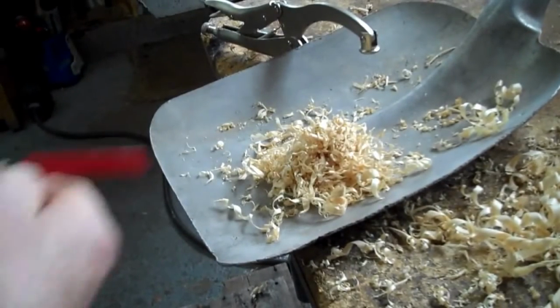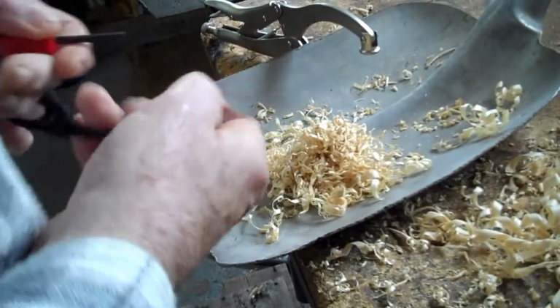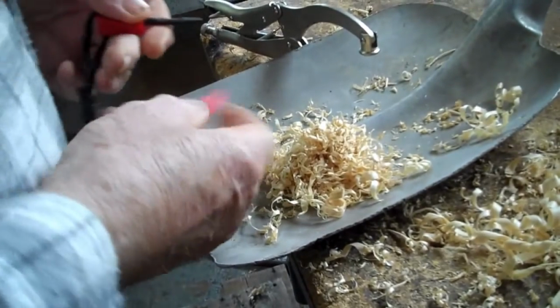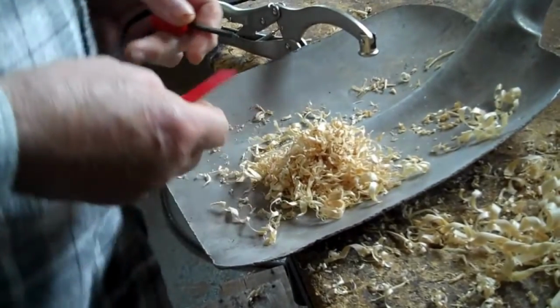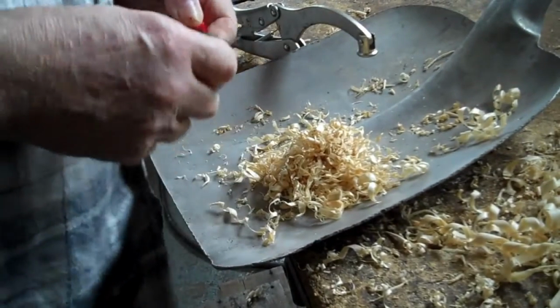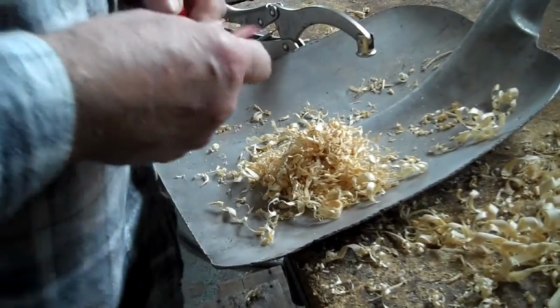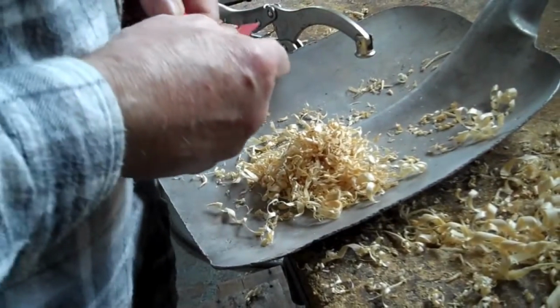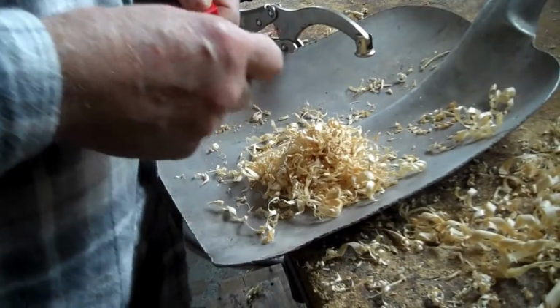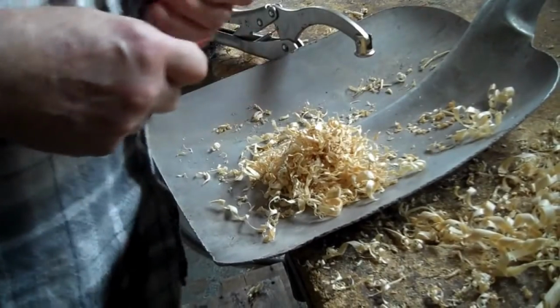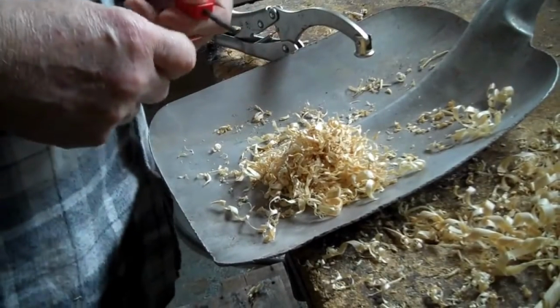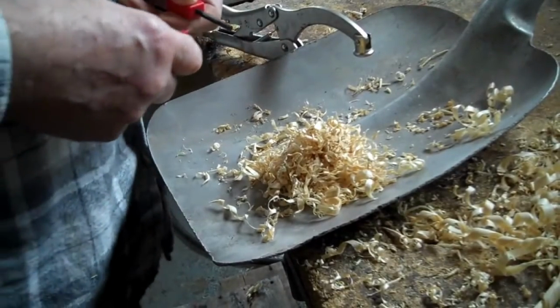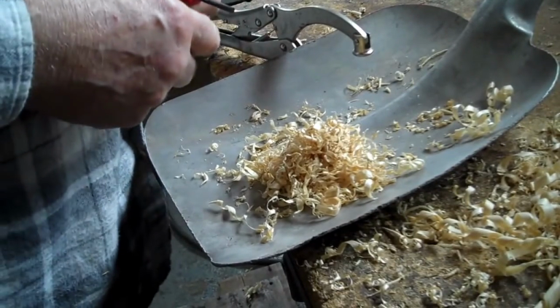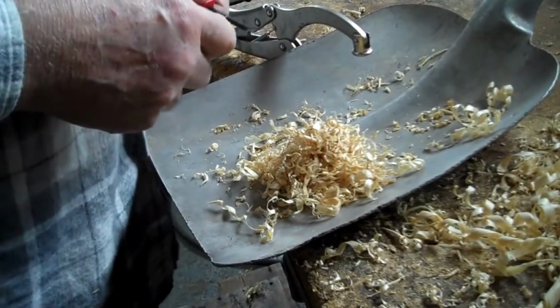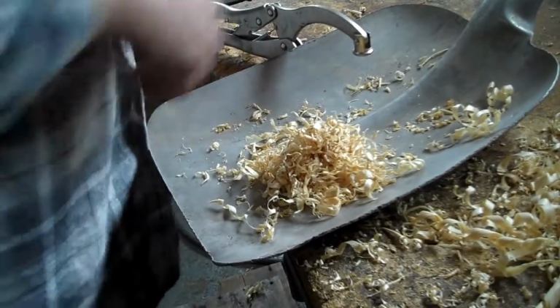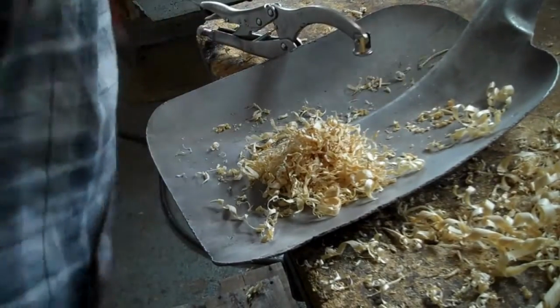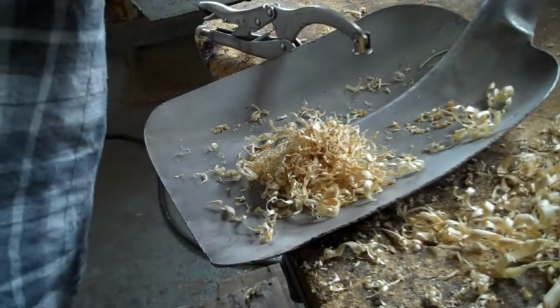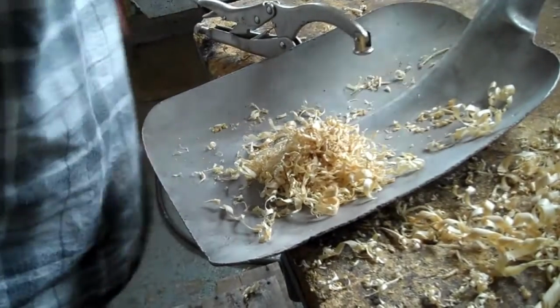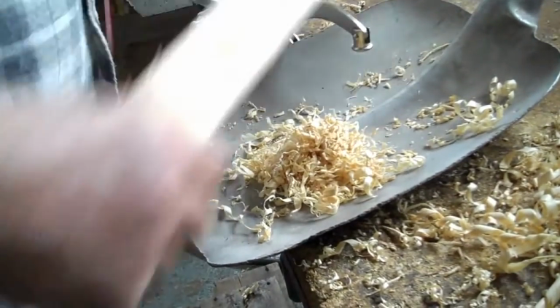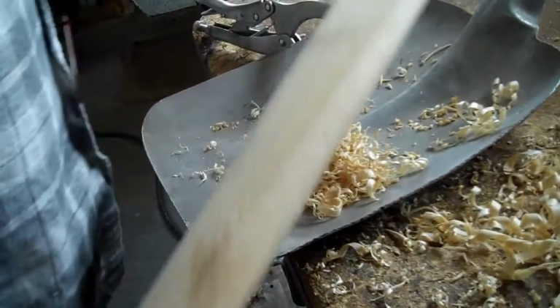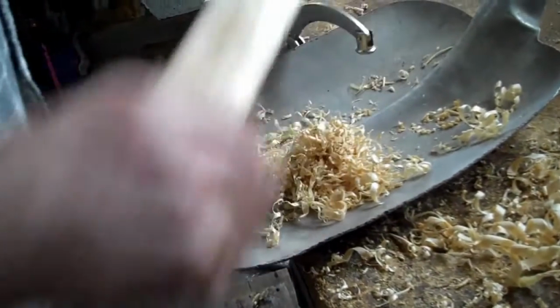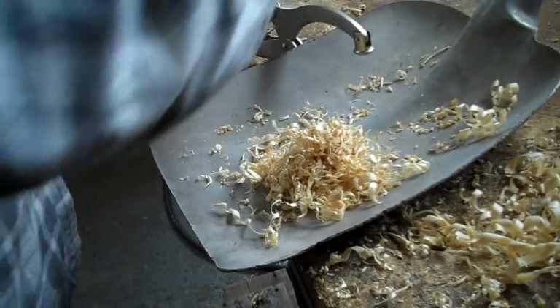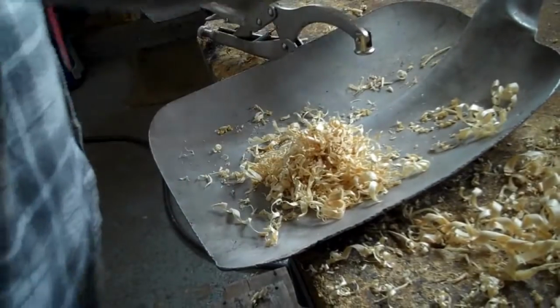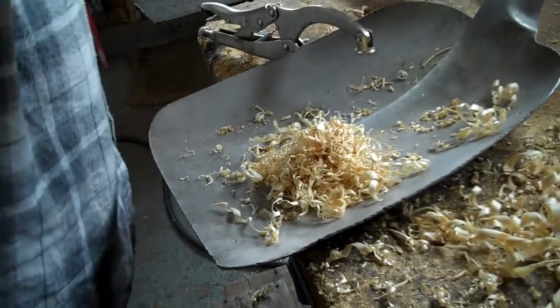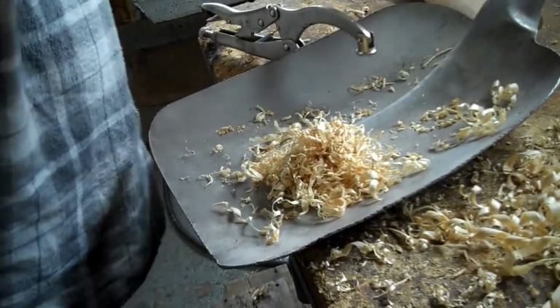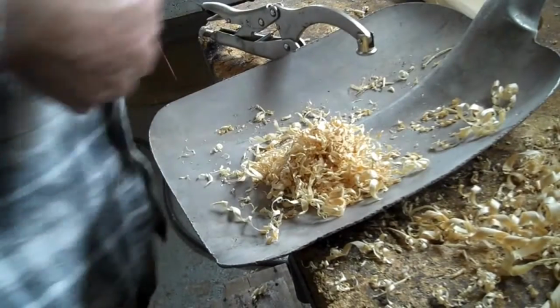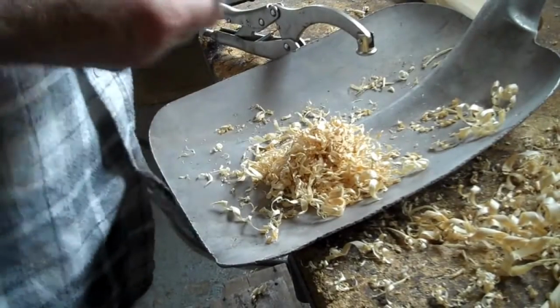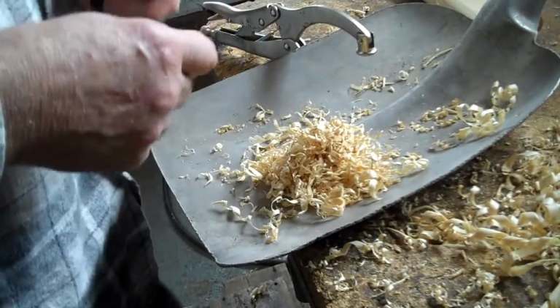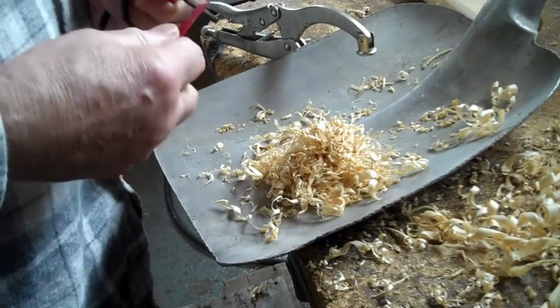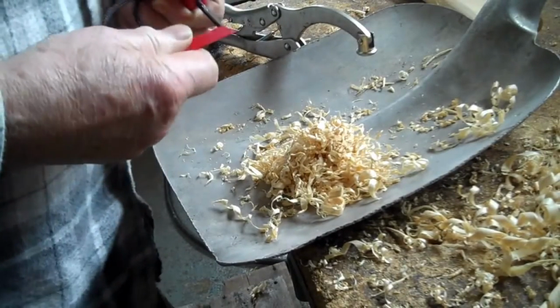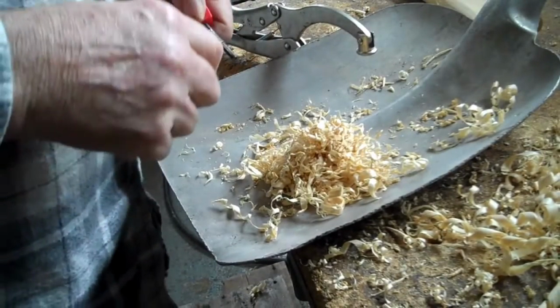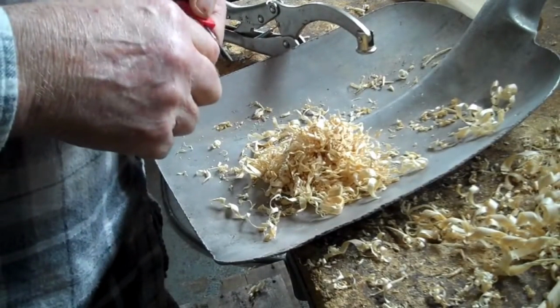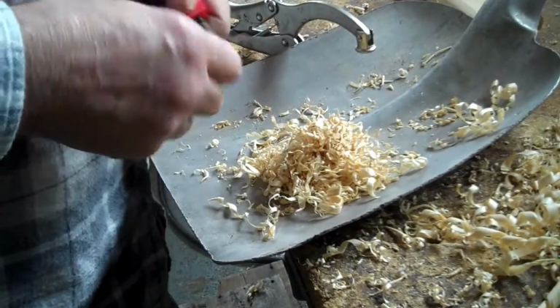Some shavings I got there now from my axe handle that I'm making — a double bit axe. There's some shavings here where I was making handles. I'm going to try my ferro rod.